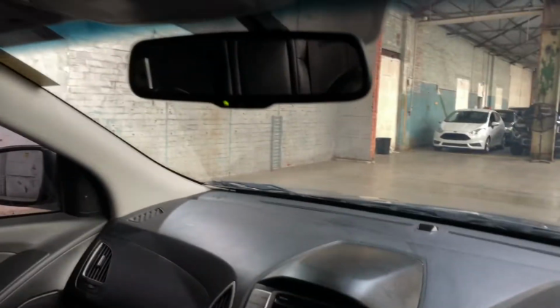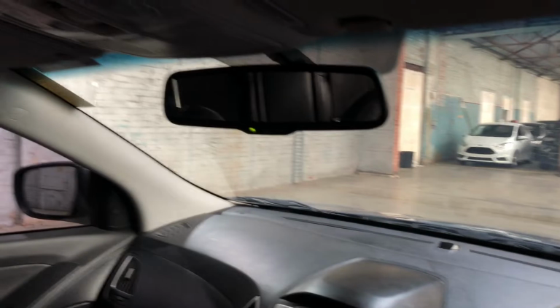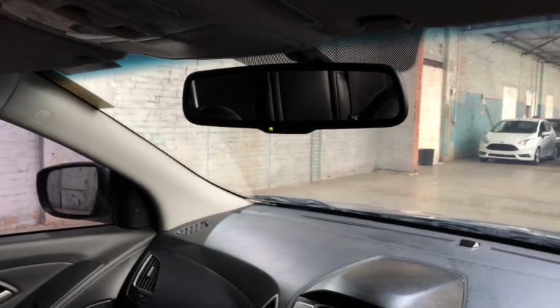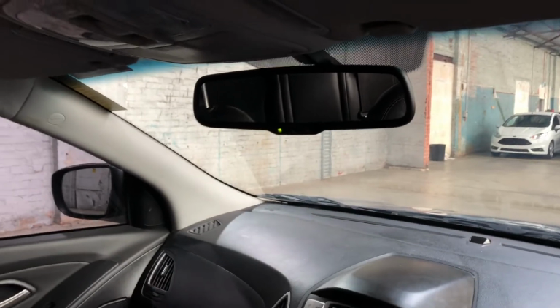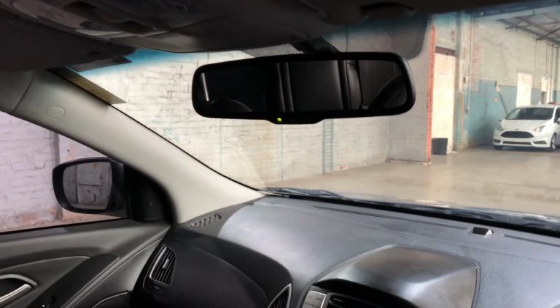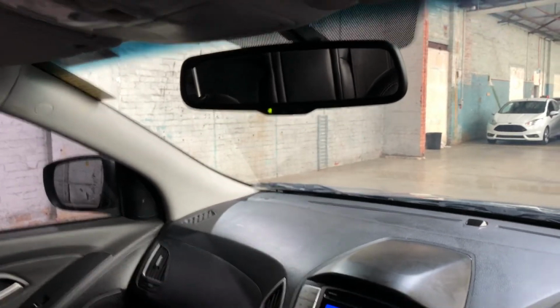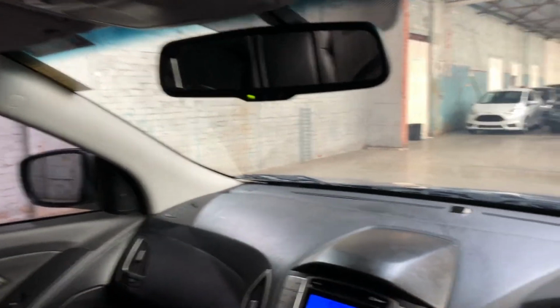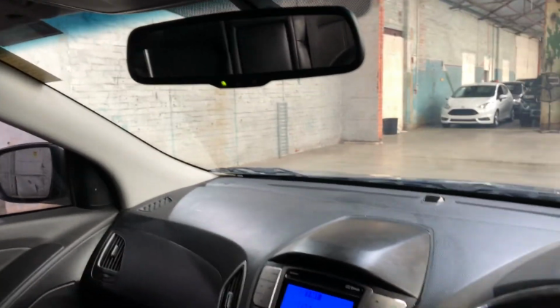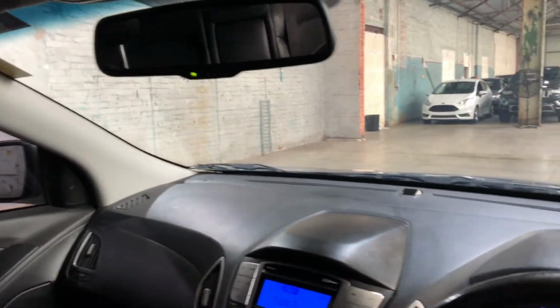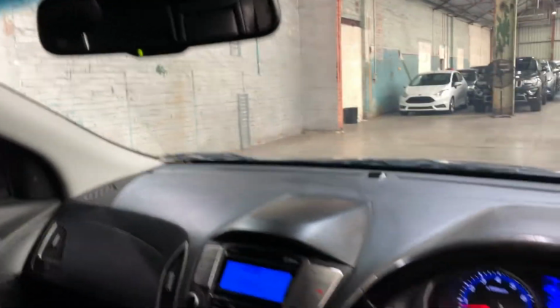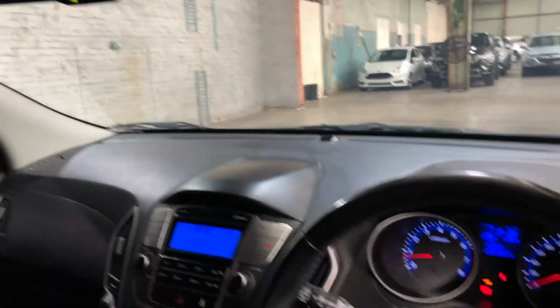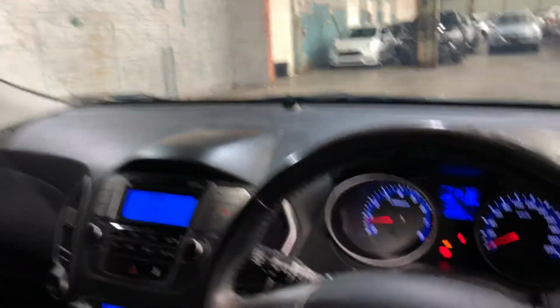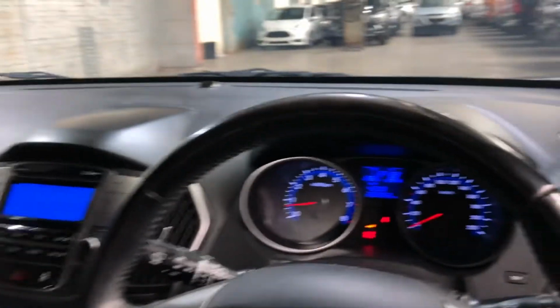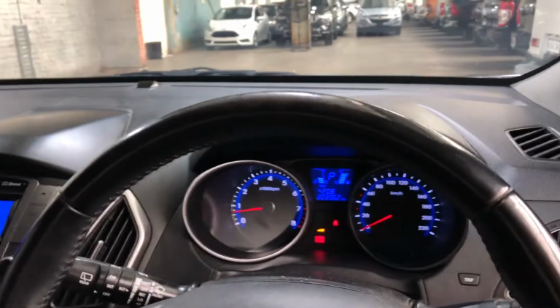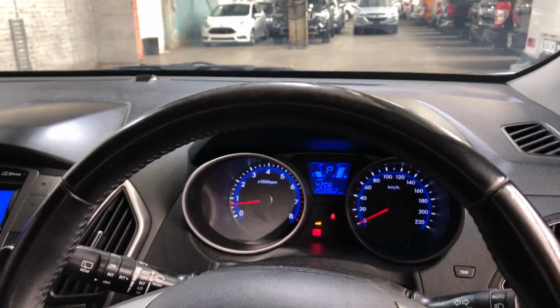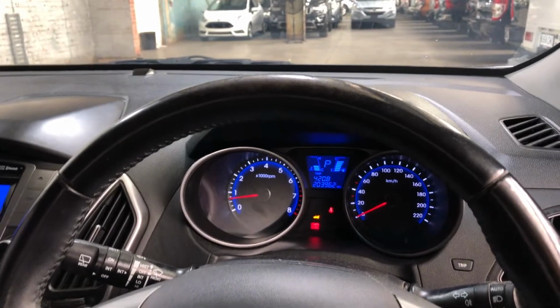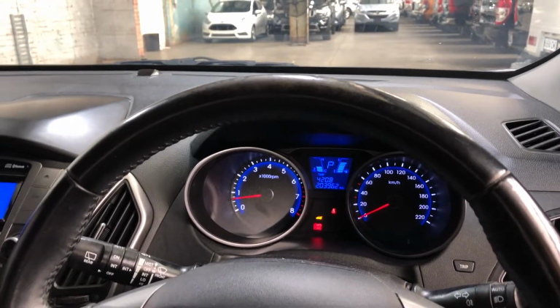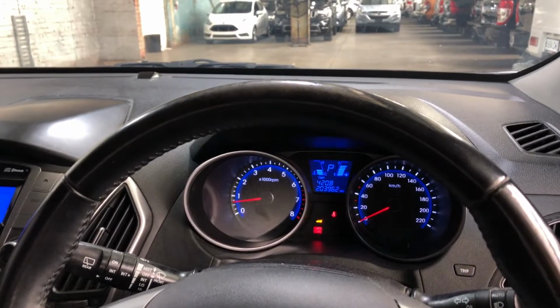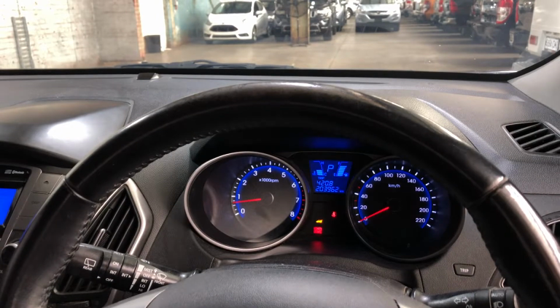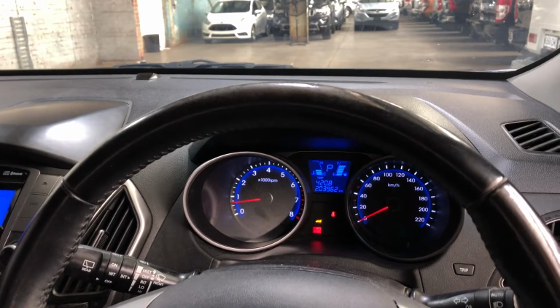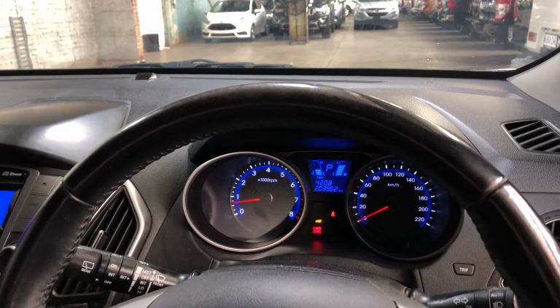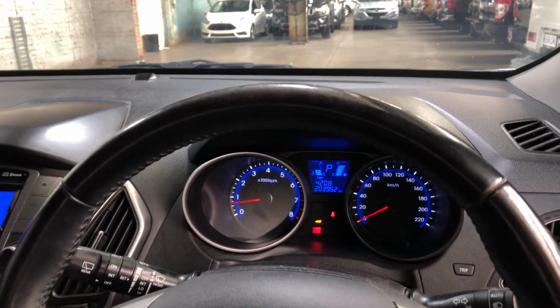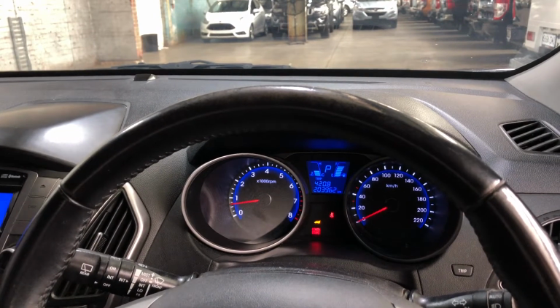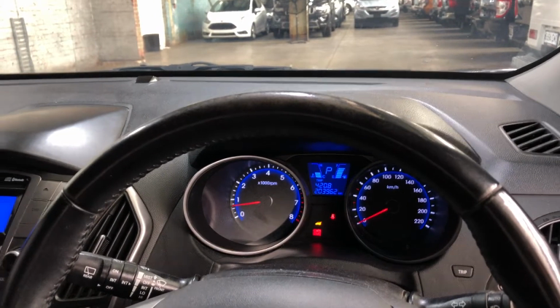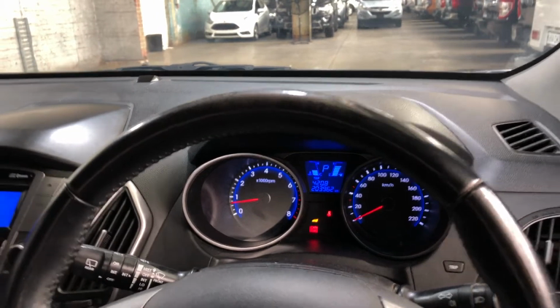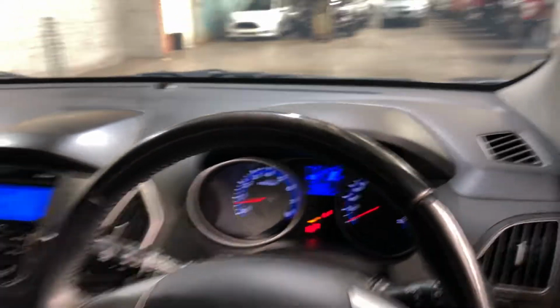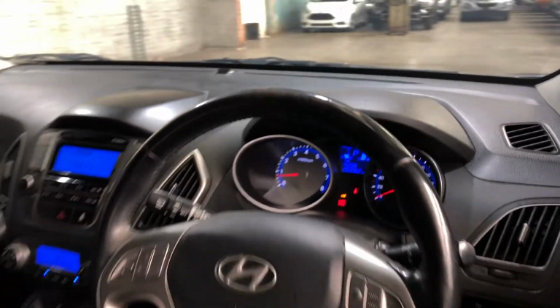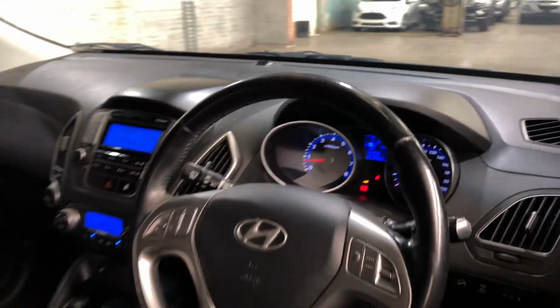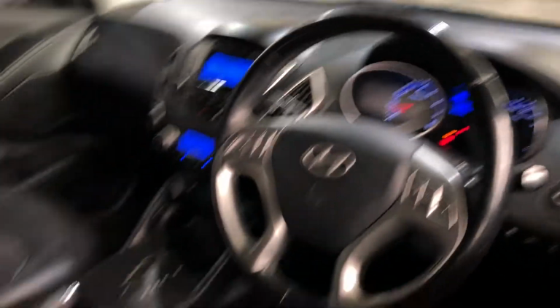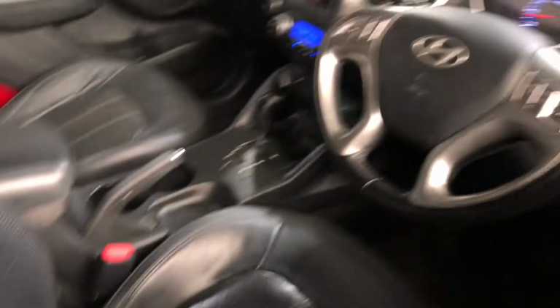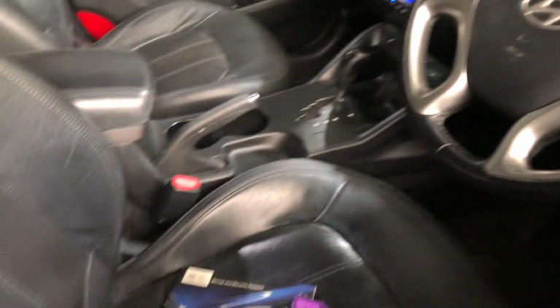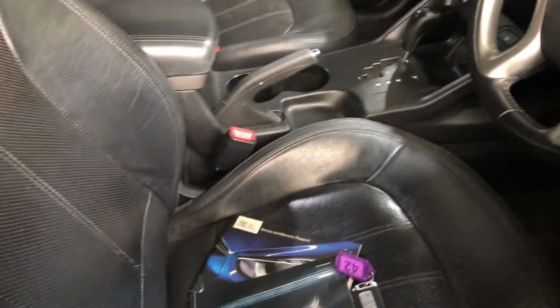This car has also been fitted with a reverse parking sensor and reverse camera. It comes with 203,000 kilometres on the clock and has a full set of keys and a full set of books.